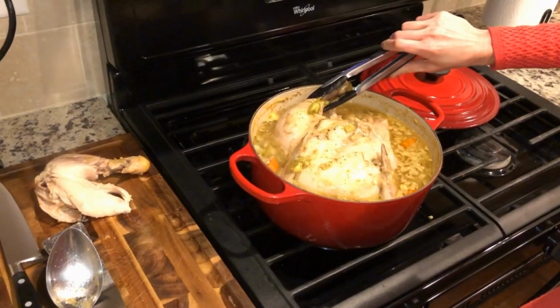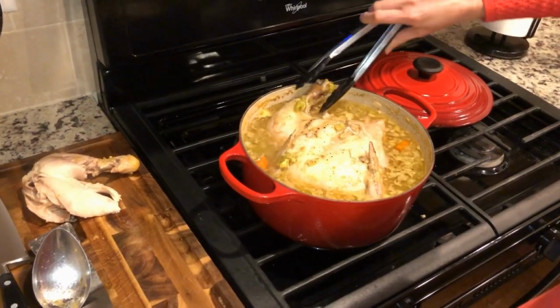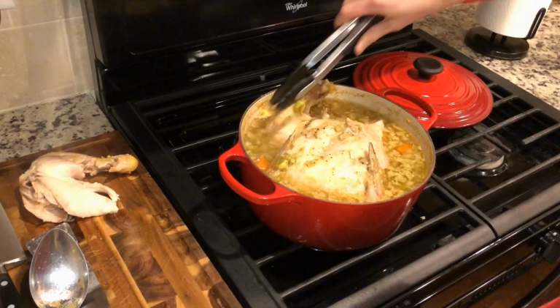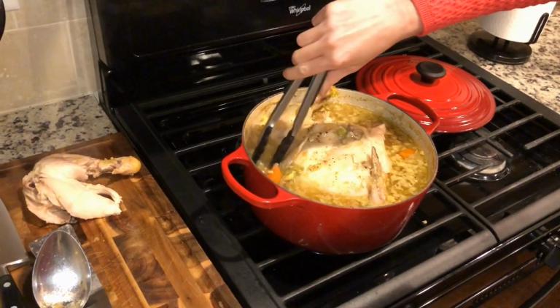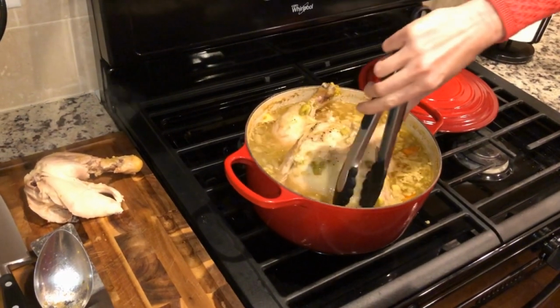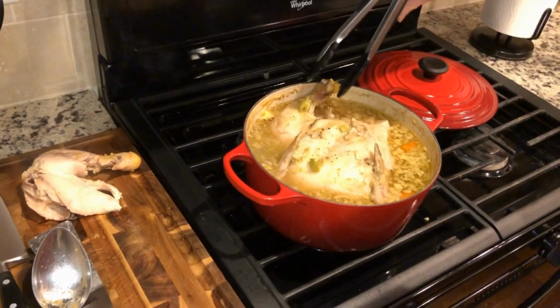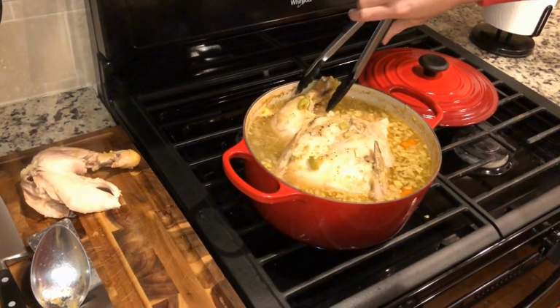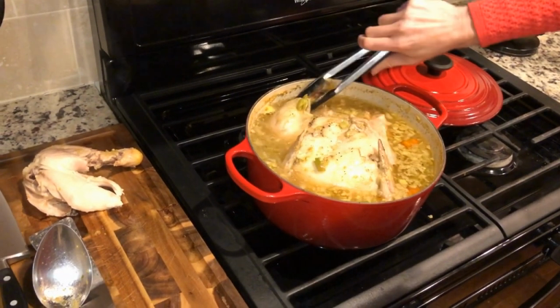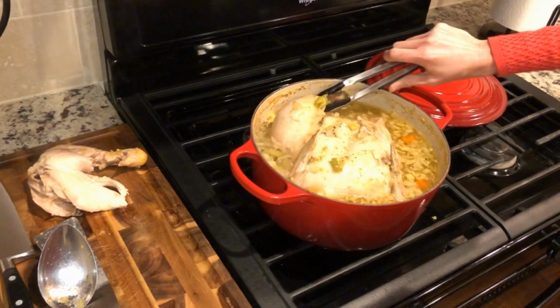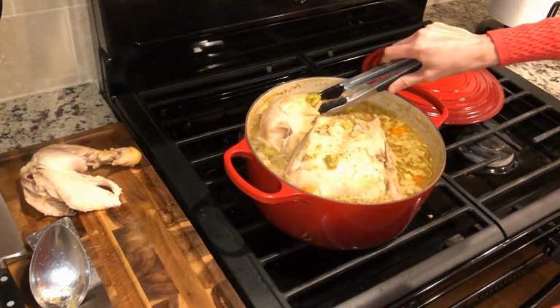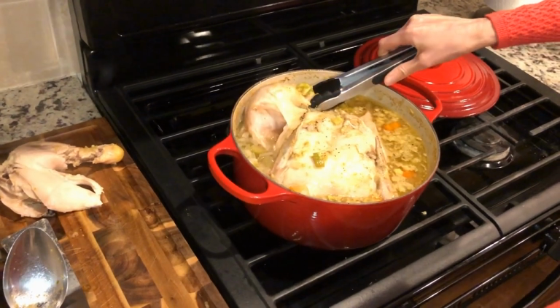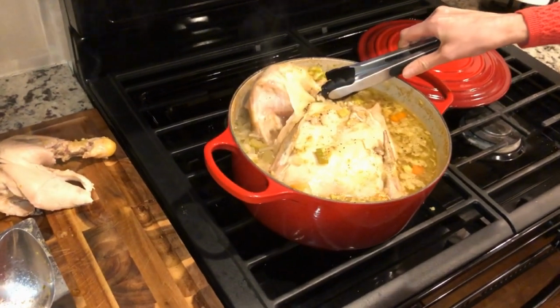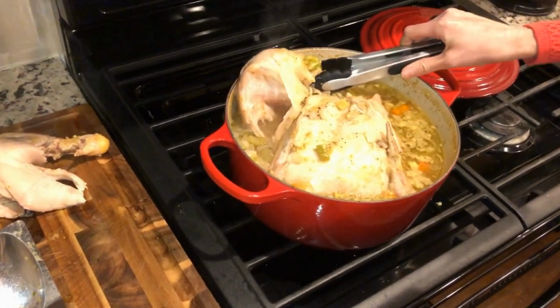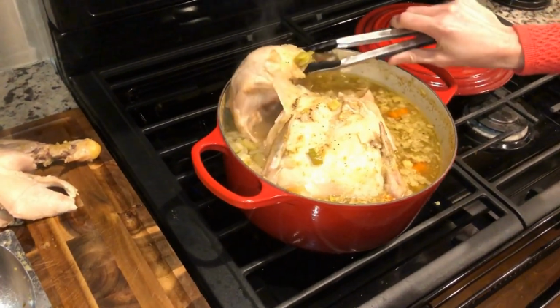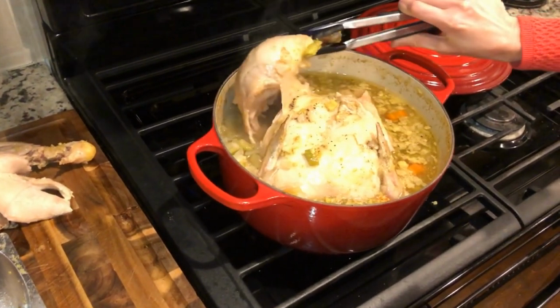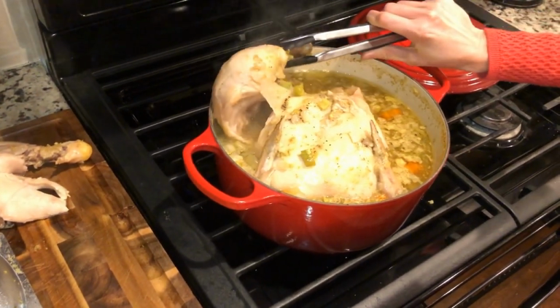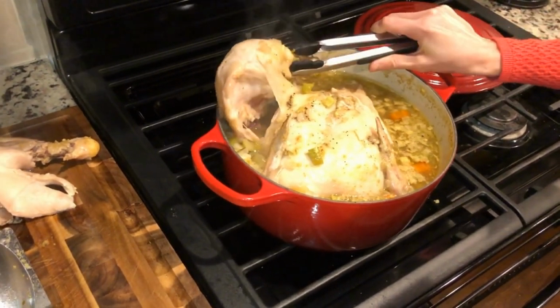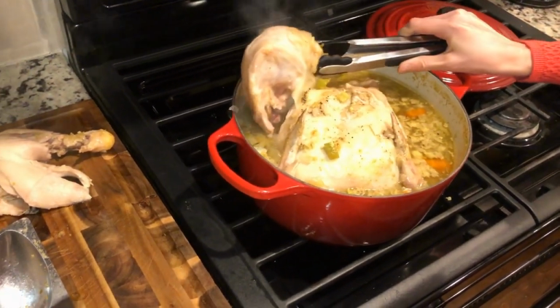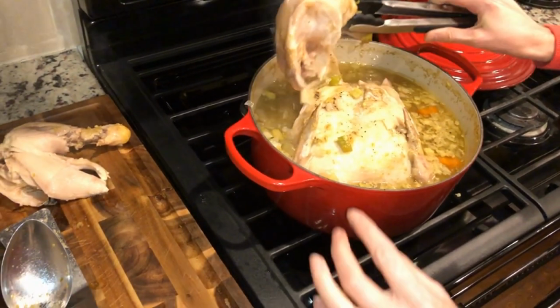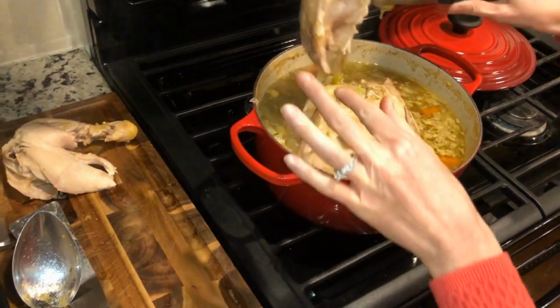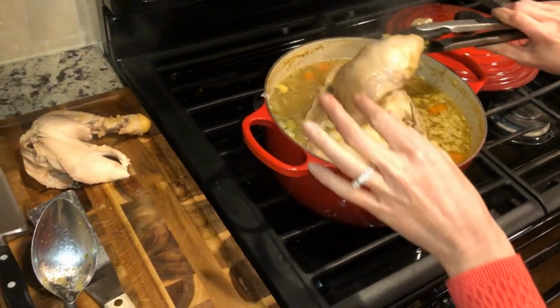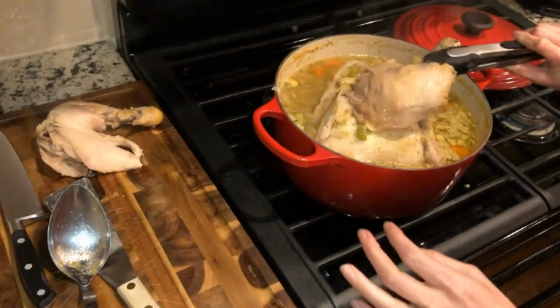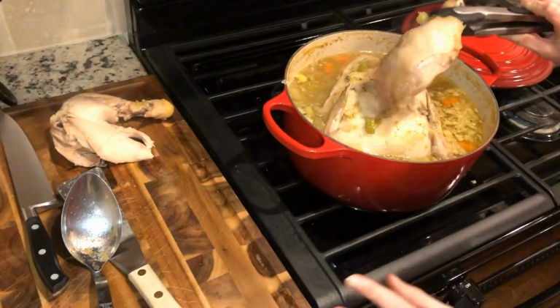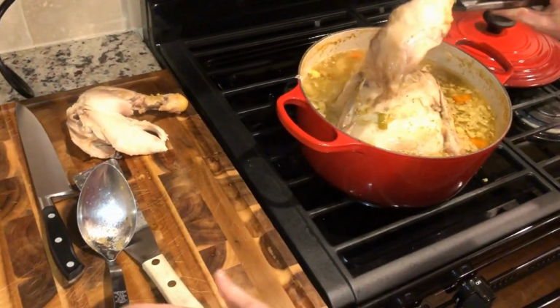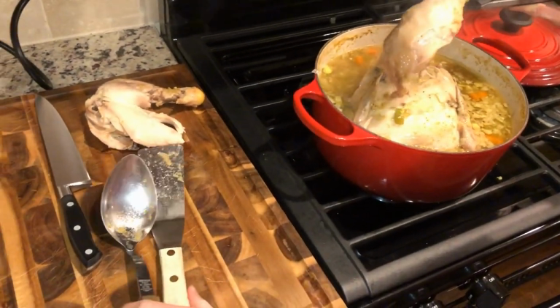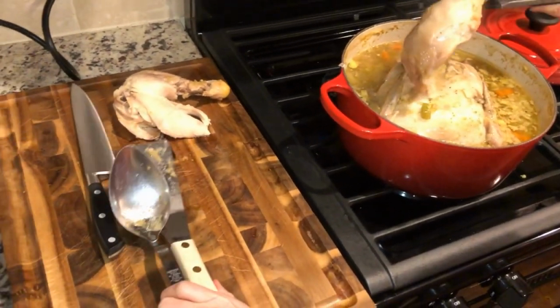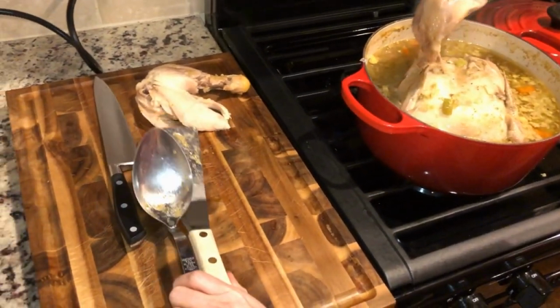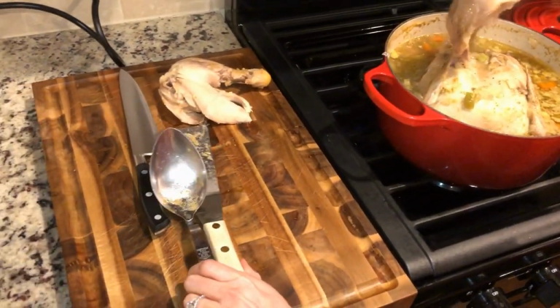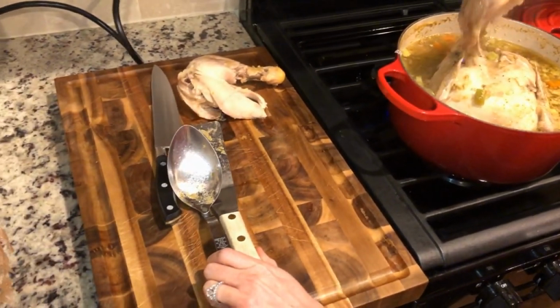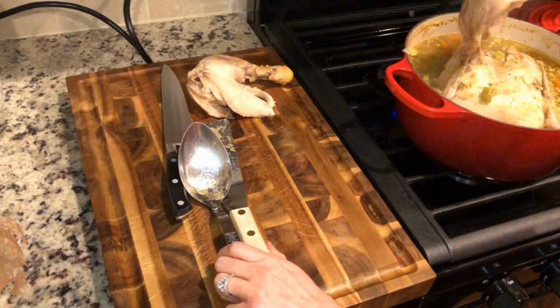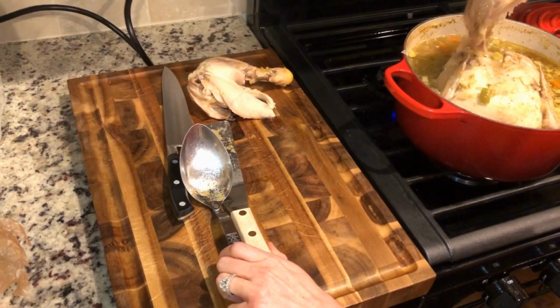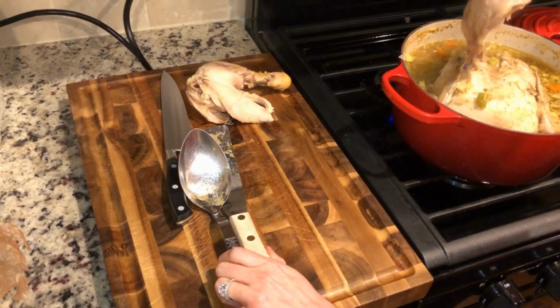So it's been two hours. Right now I'm going to pull this chicken out — it's super tender. I'm just trying to get pieces out; you can see it just pulled right off. I'm putting it on the cutting board, and then I will add my chicken back into my soup.